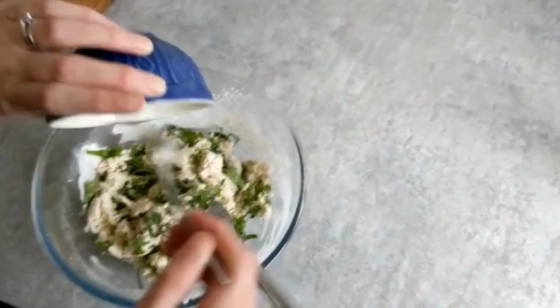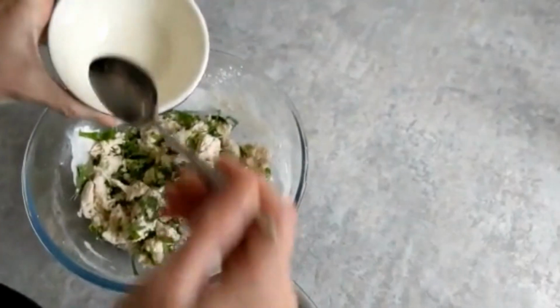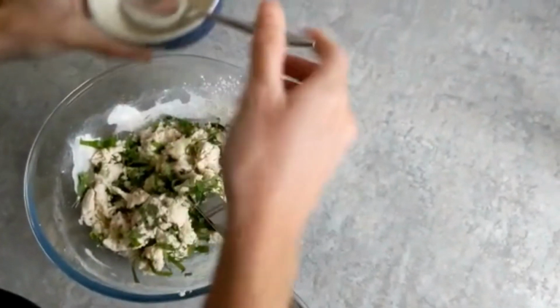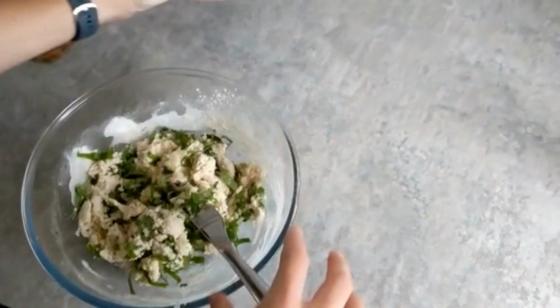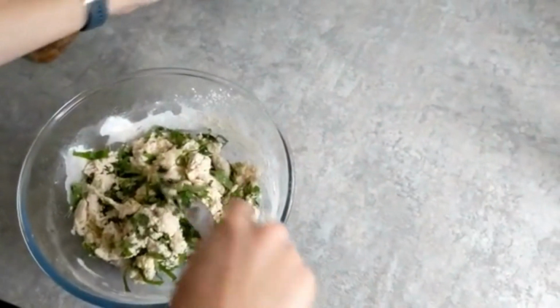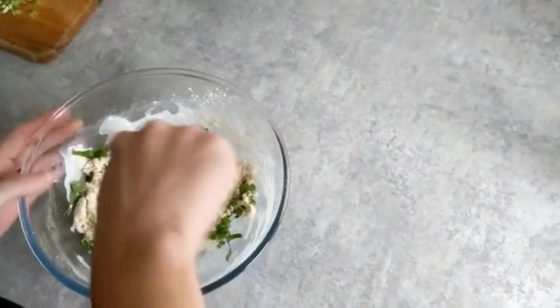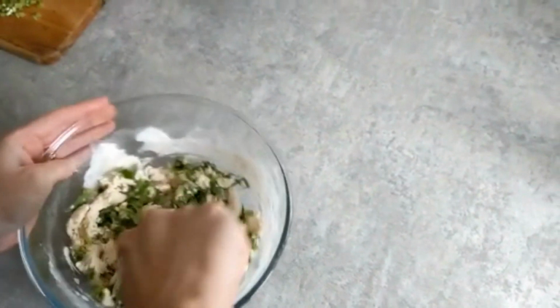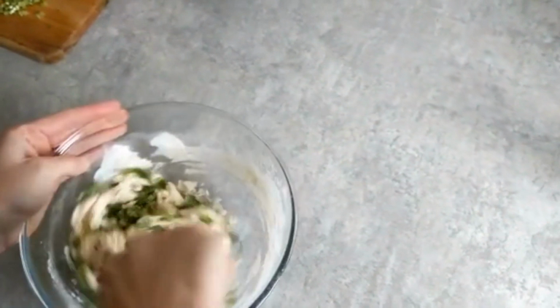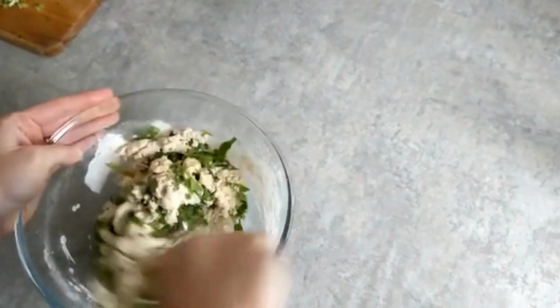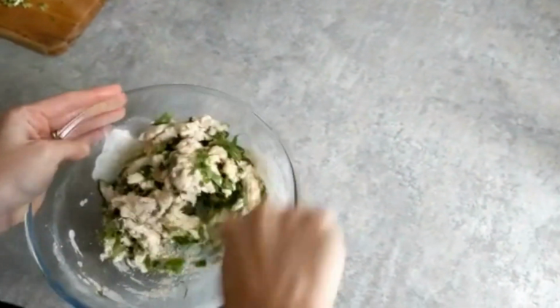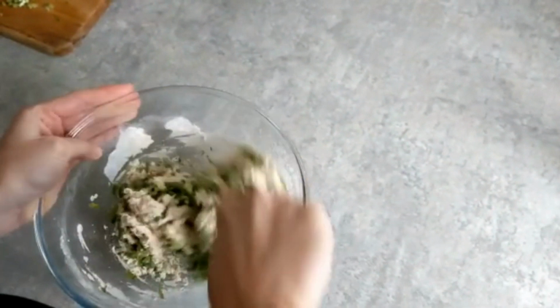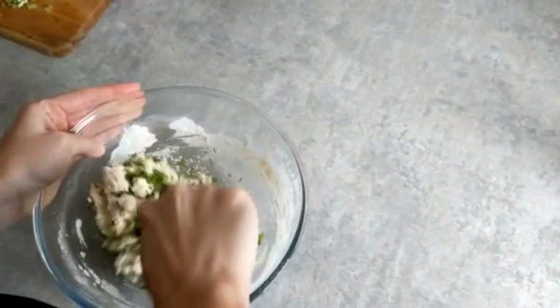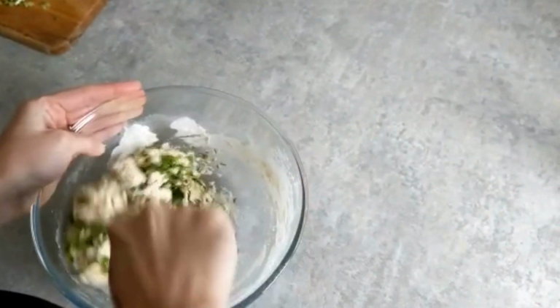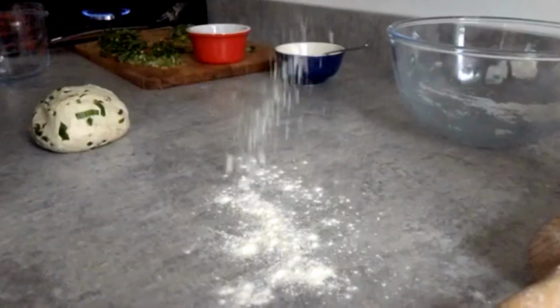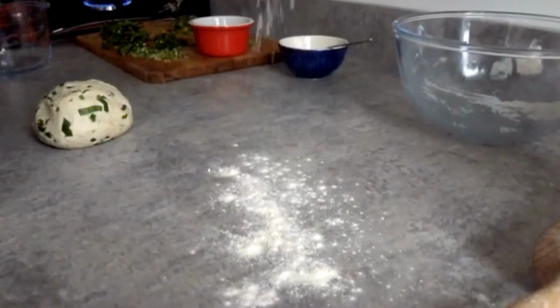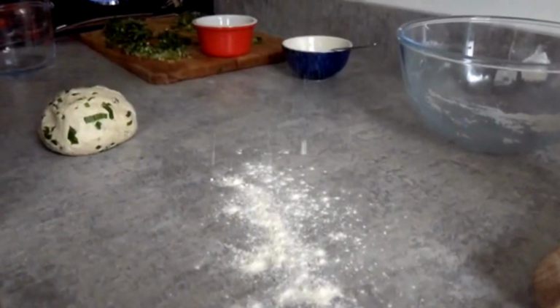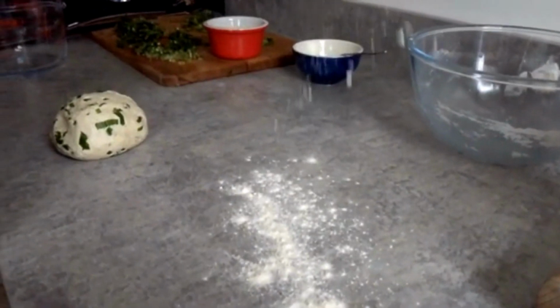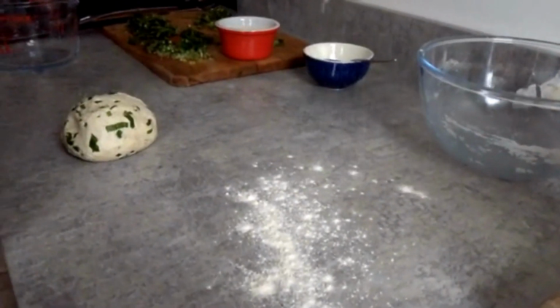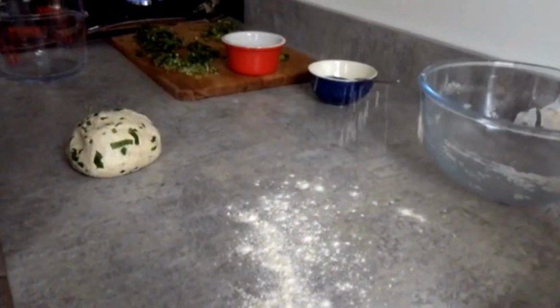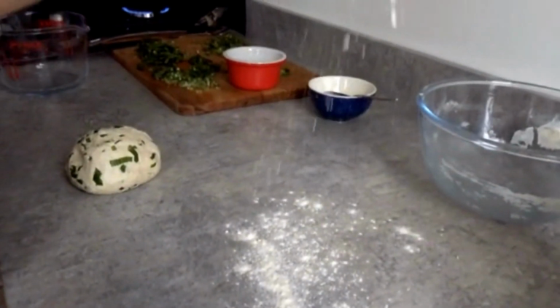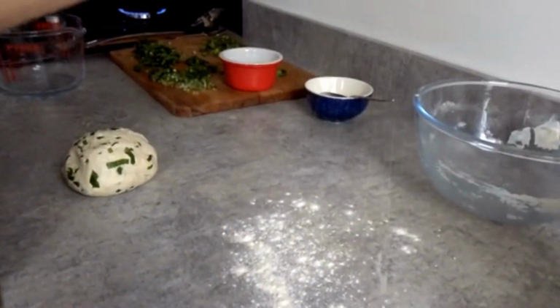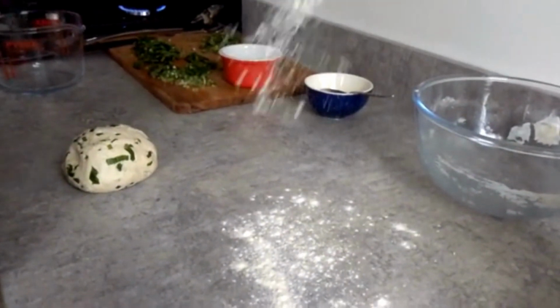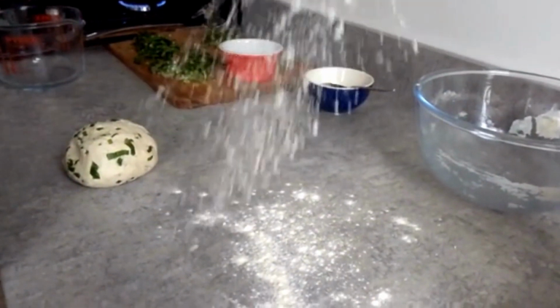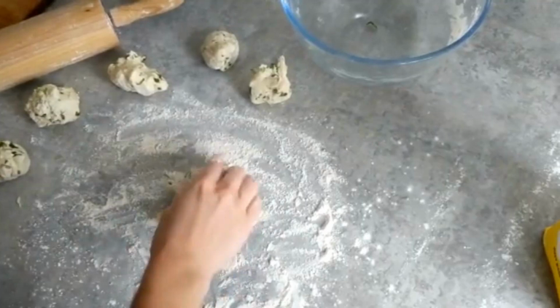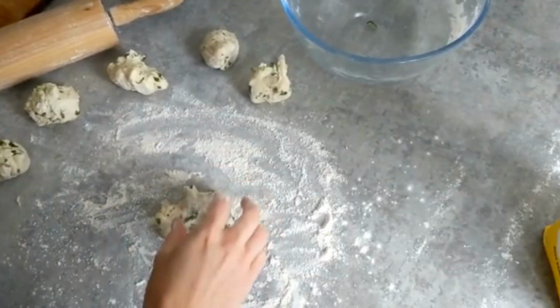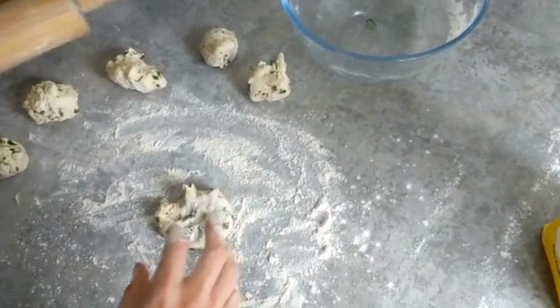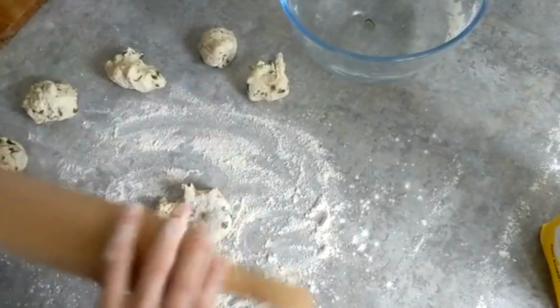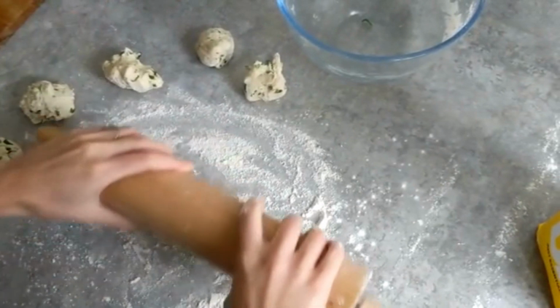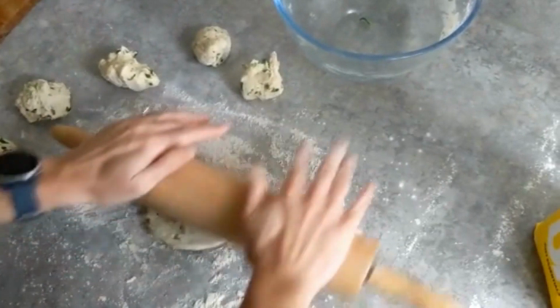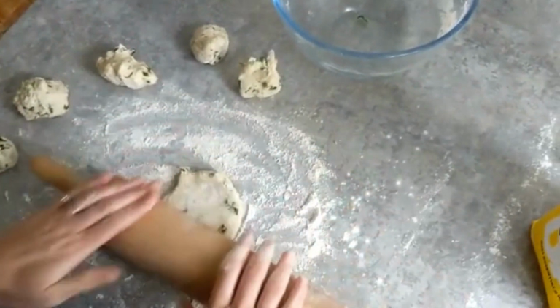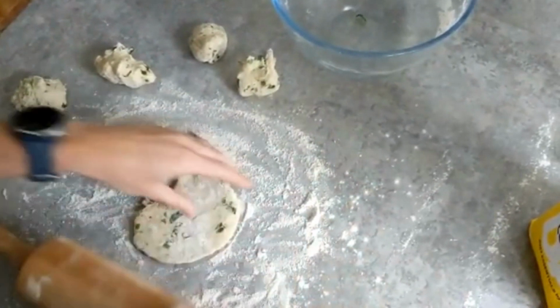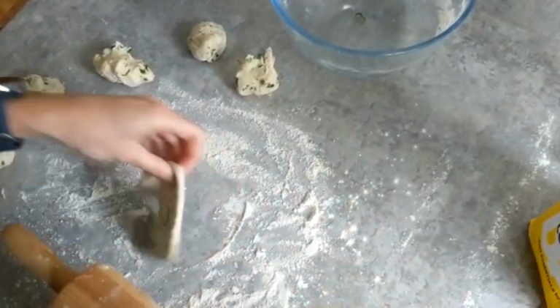Once we've achieved this, we'll transfer the dough onto a floured surface and knead it slightly more. Divide the dough into six equal portions and roll each one out into a flatbread shape. Don't worry about perfection — rustic shapes add charm to our final result.